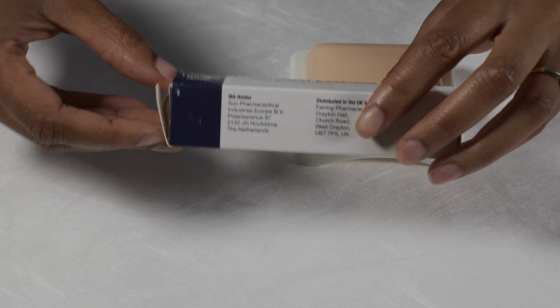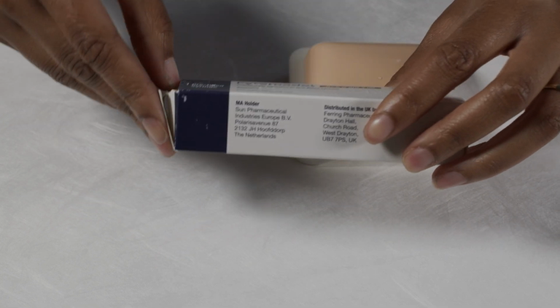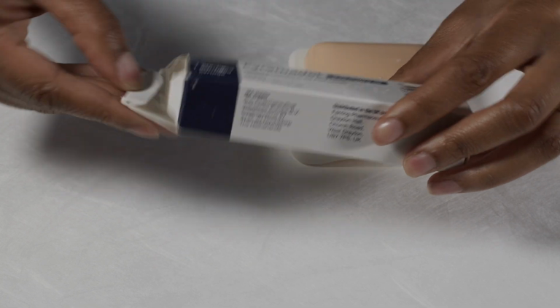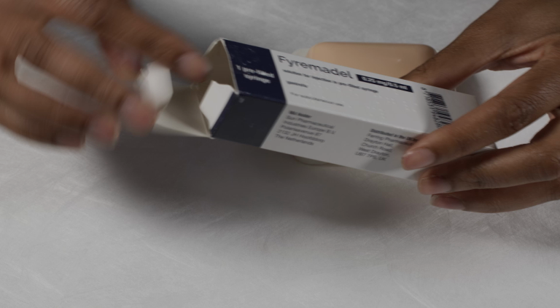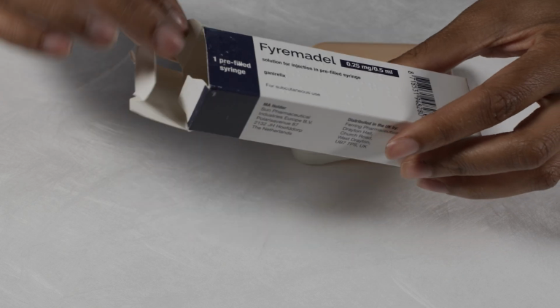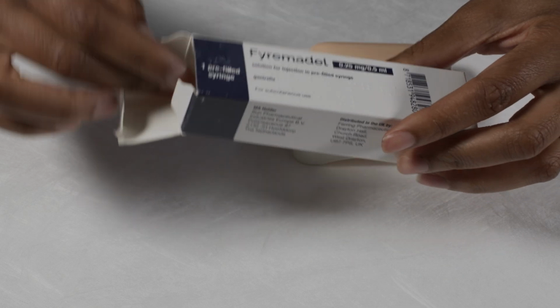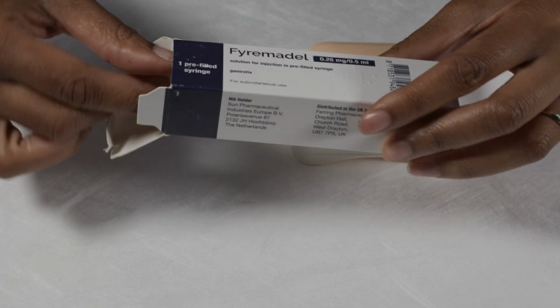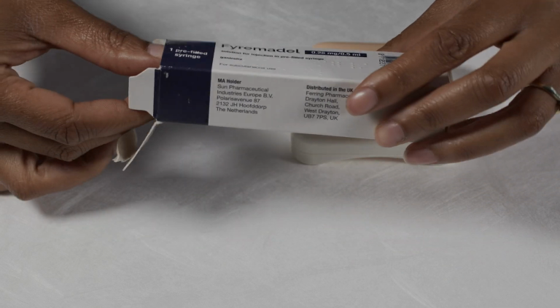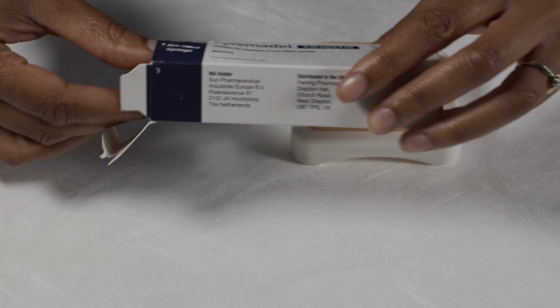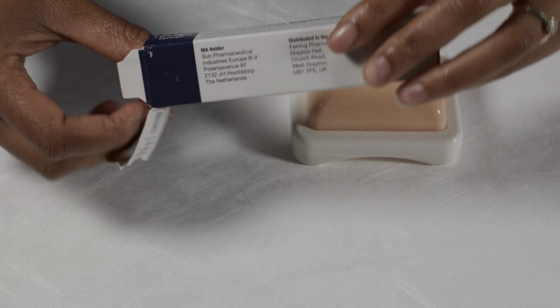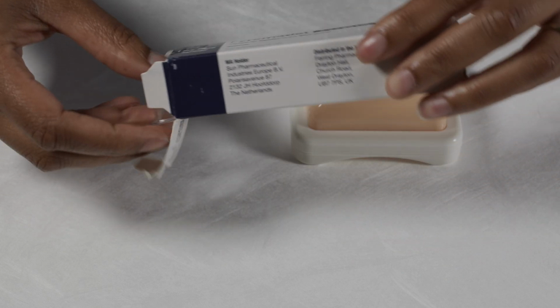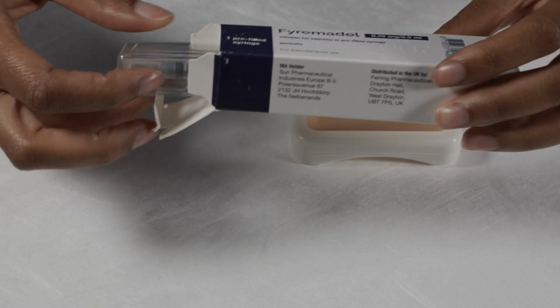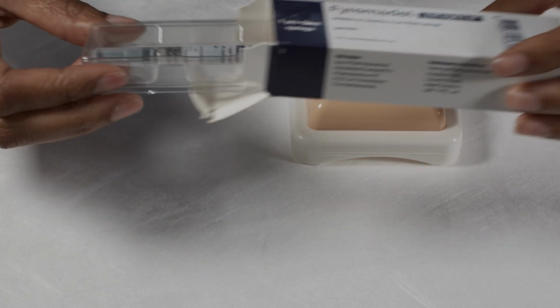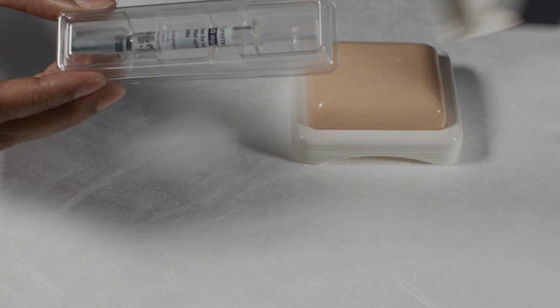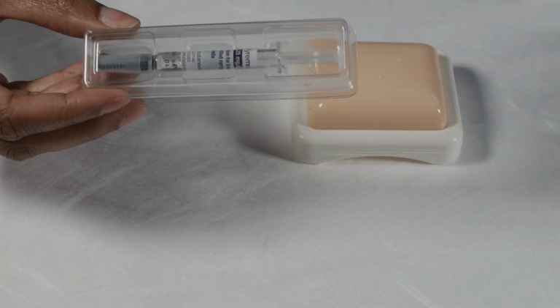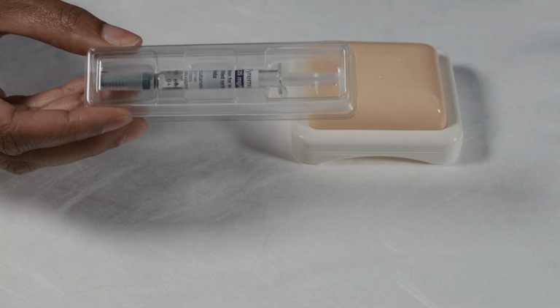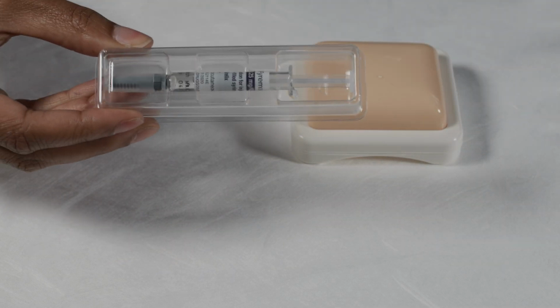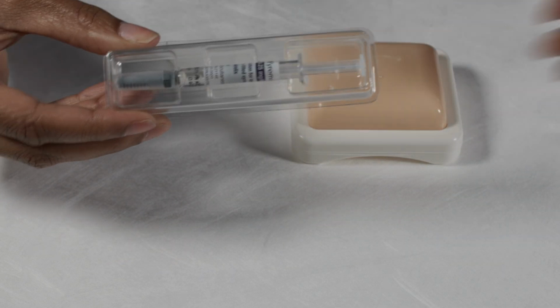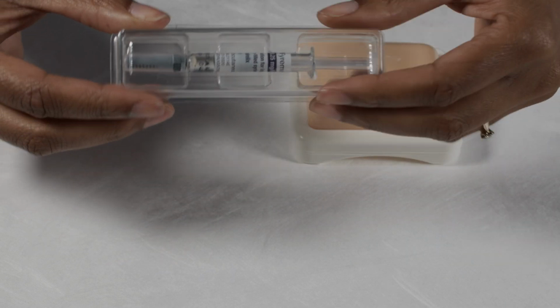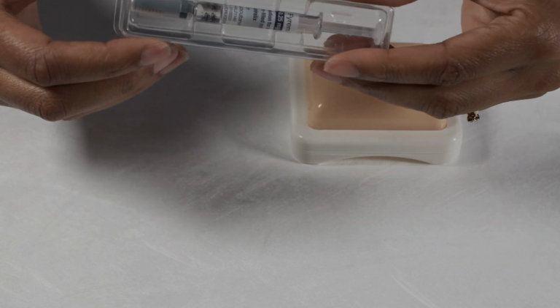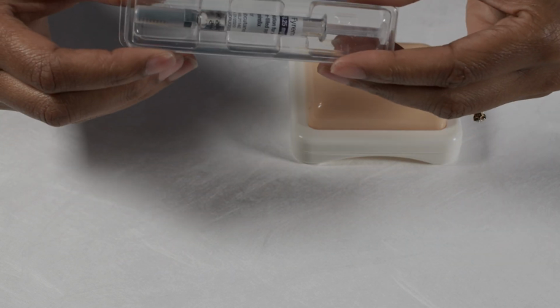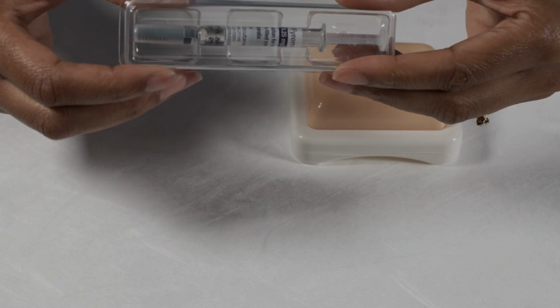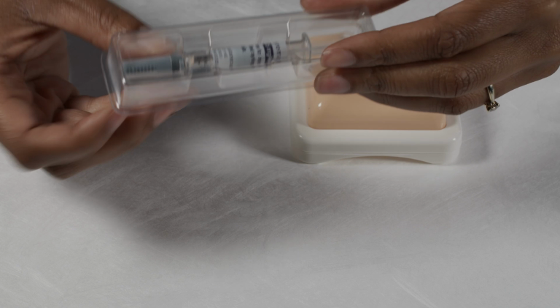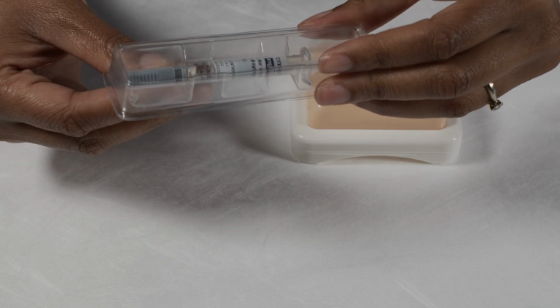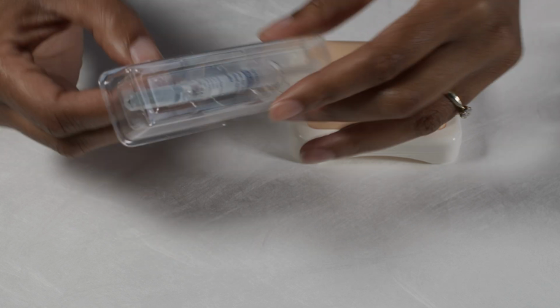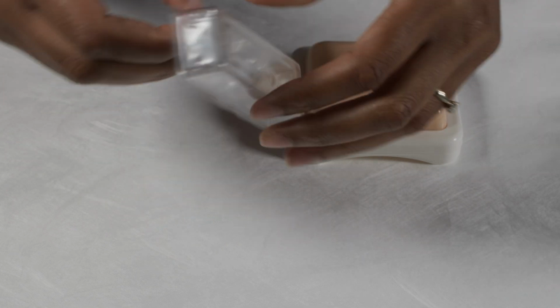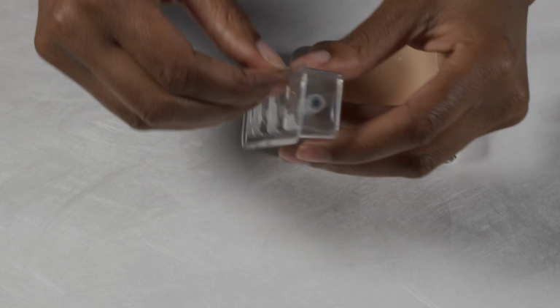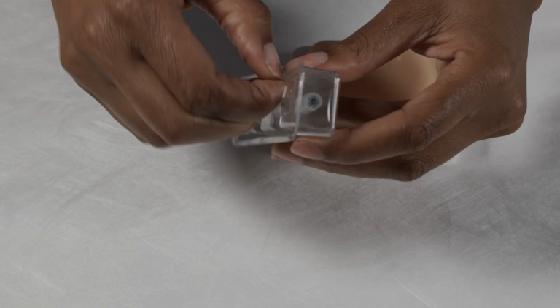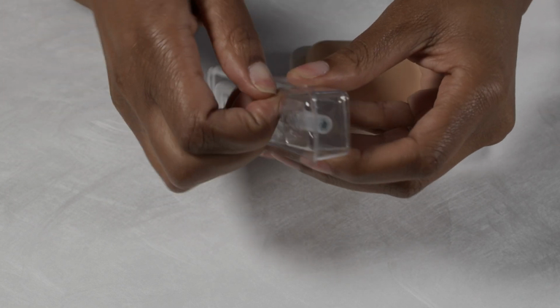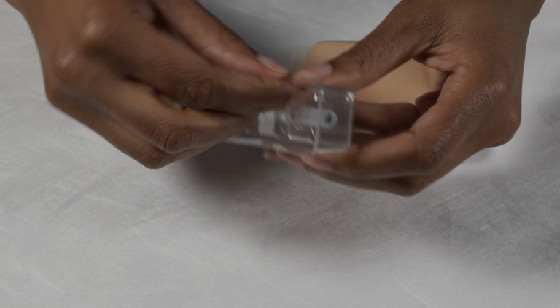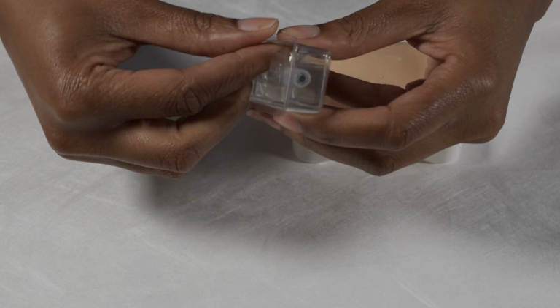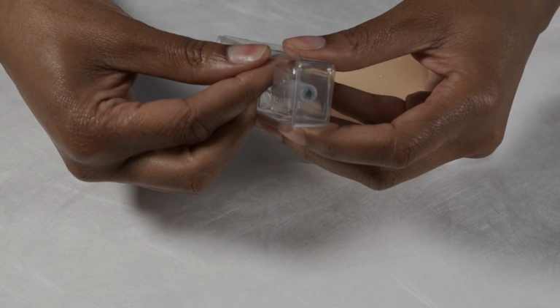I'm going to open up the box, and the injection is inside some plastic so I'll open this up as well.